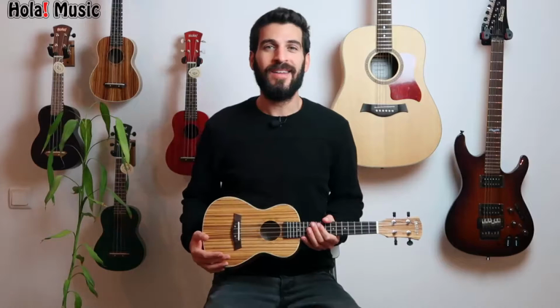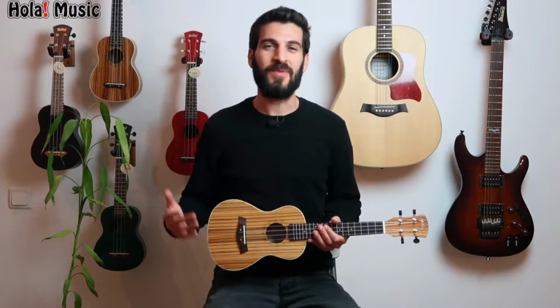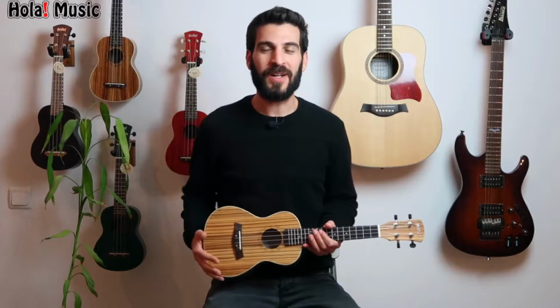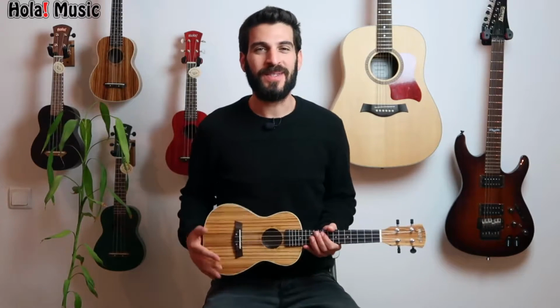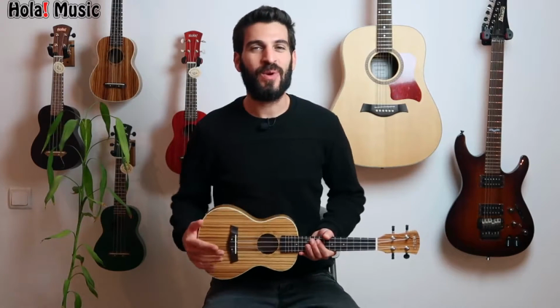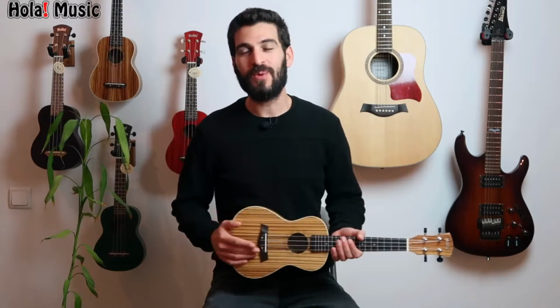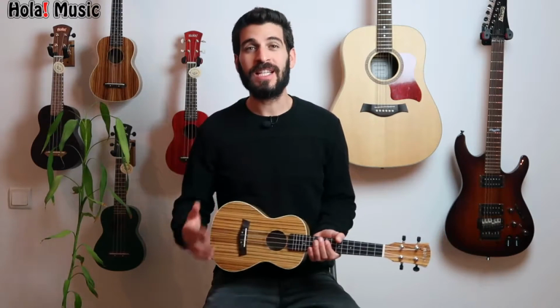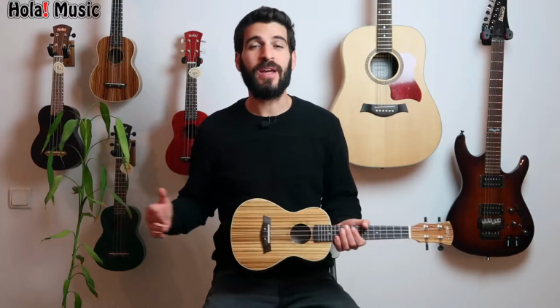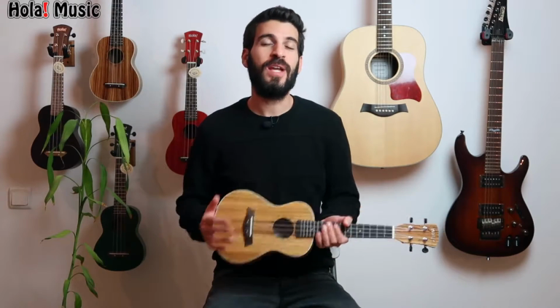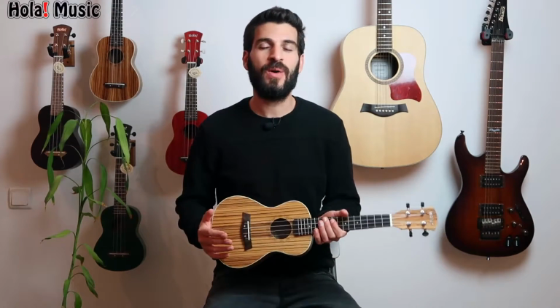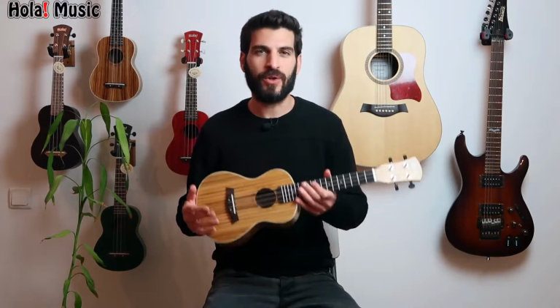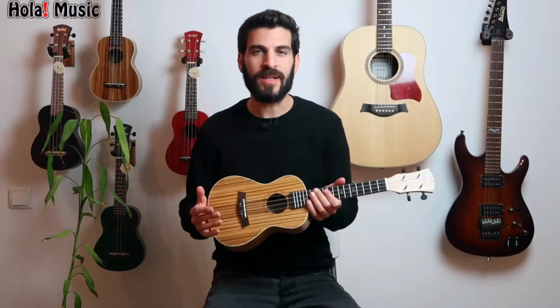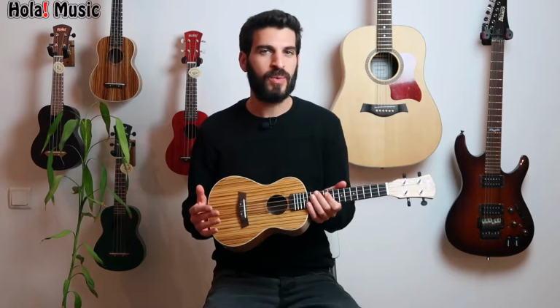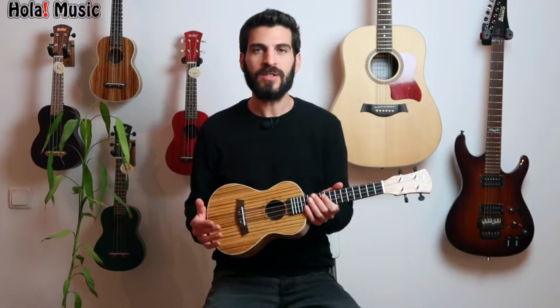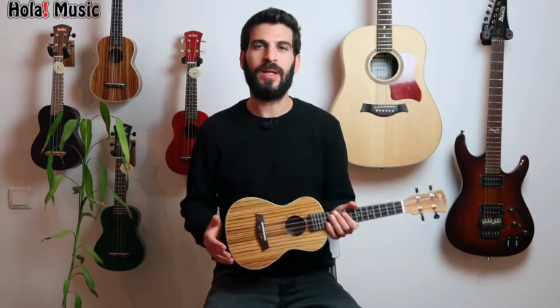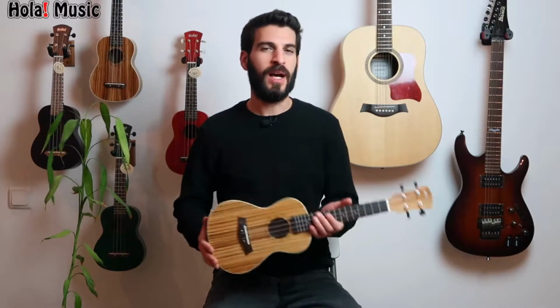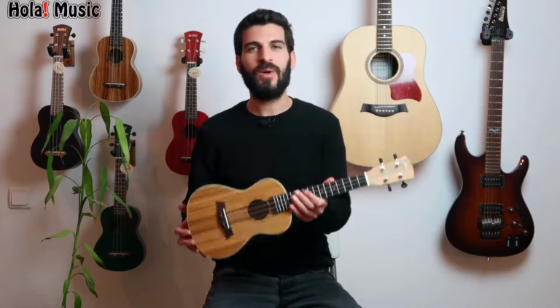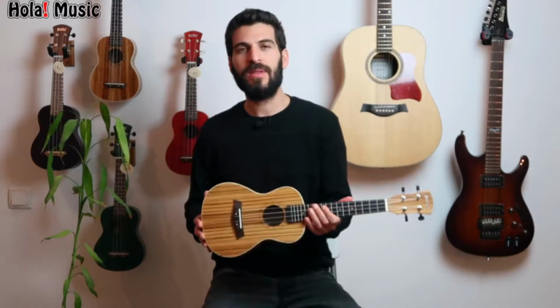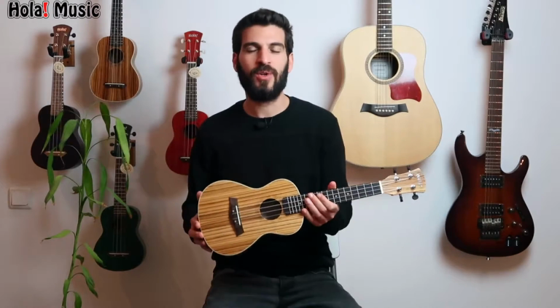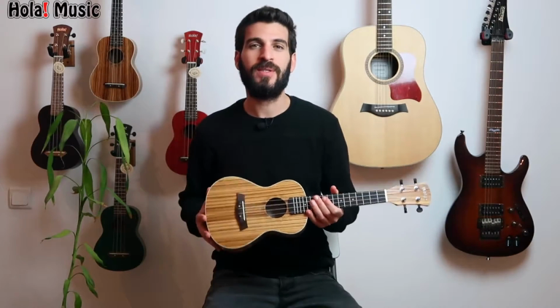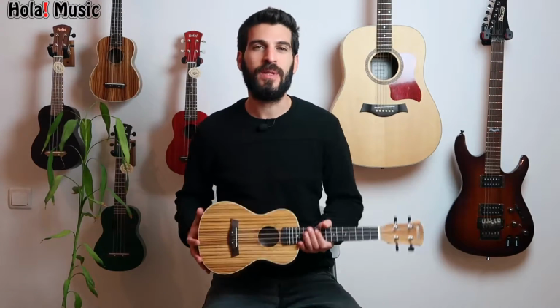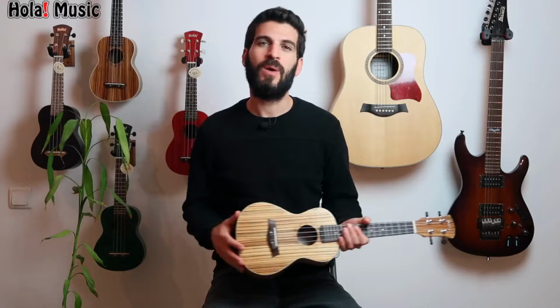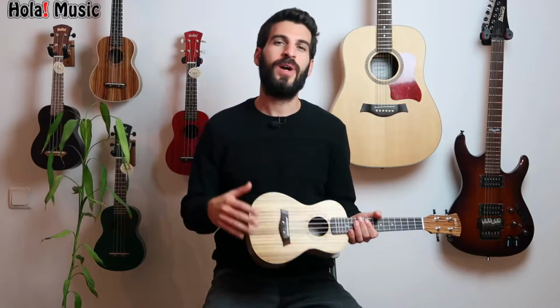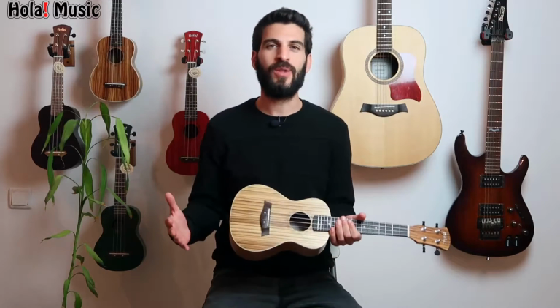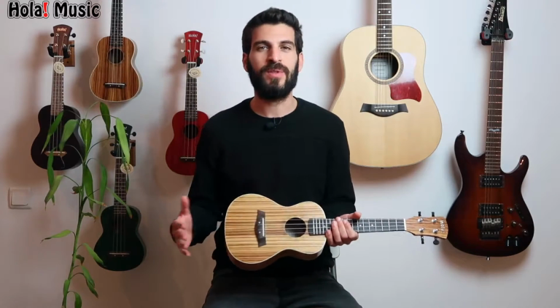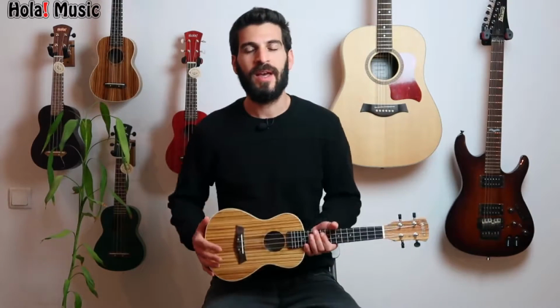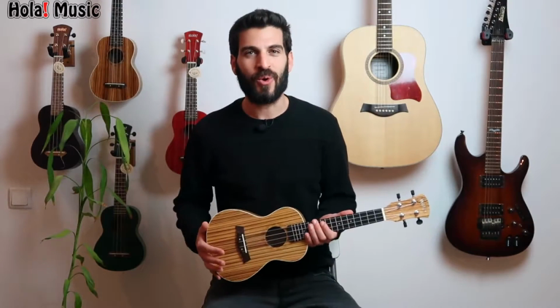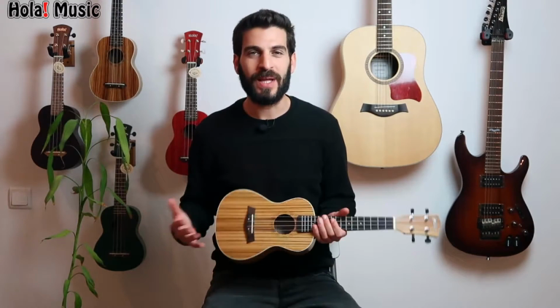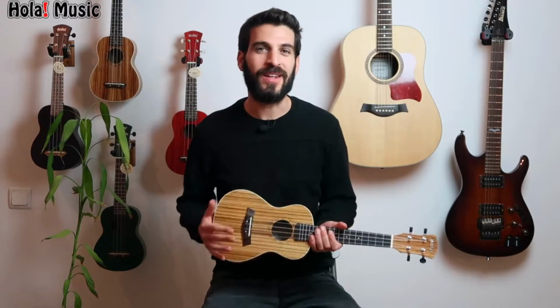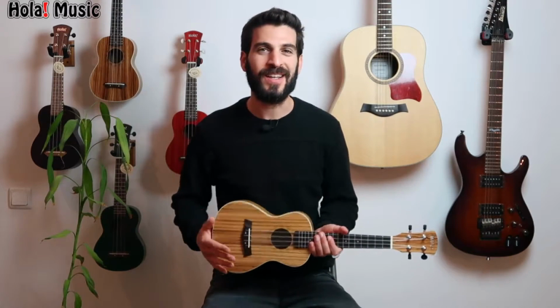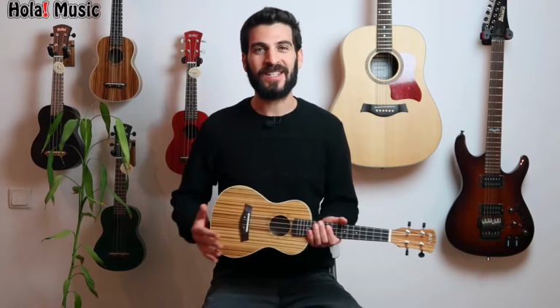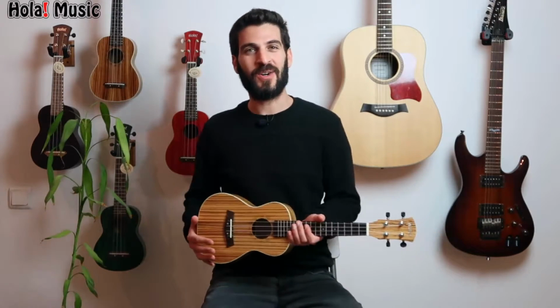Hey everyone, welcome! My name is Adam with Olo Music. Thanks for being here. Today's video is about our unique zebra wood concert ukulele. I will tell you everything that you need to know about this instrument, I will show you everything that you get with it, and of course I will play it so you can hear it. Let's get started.